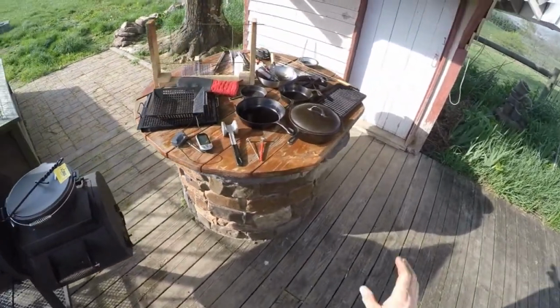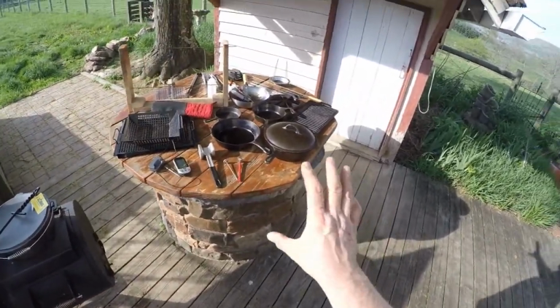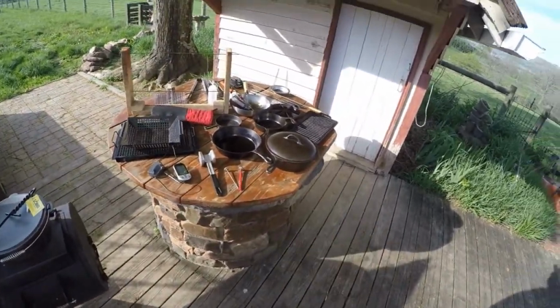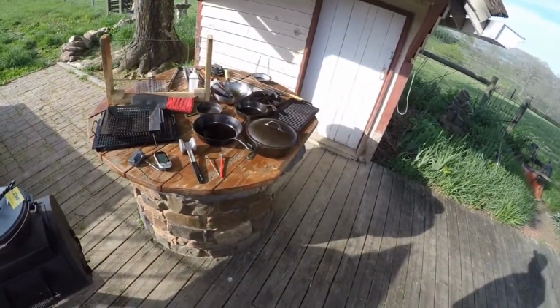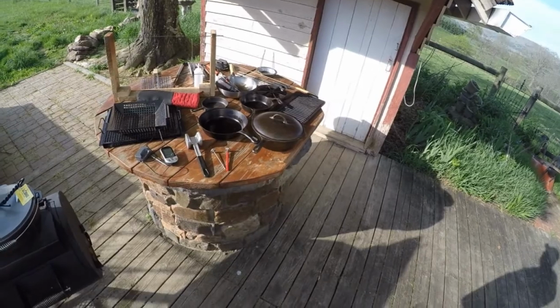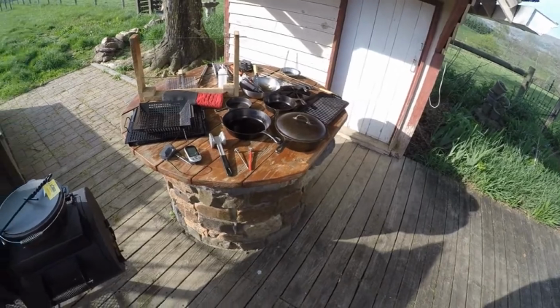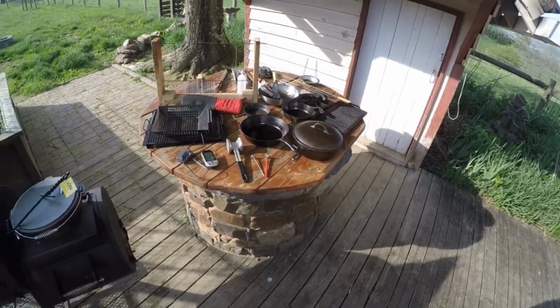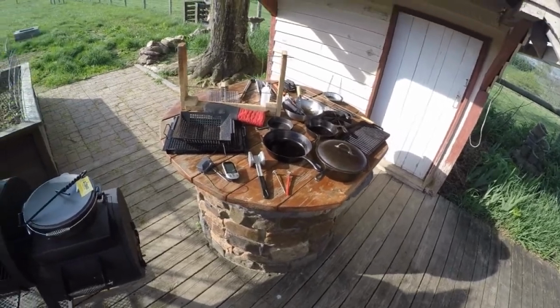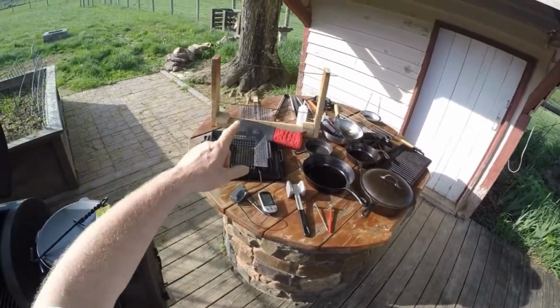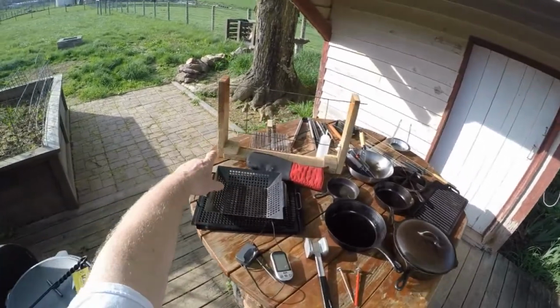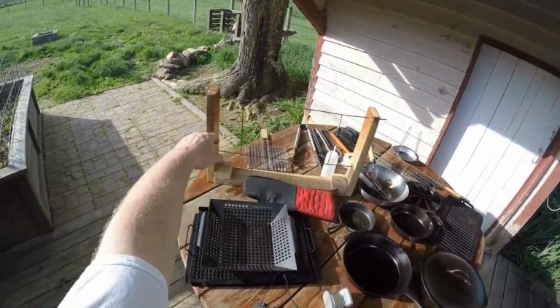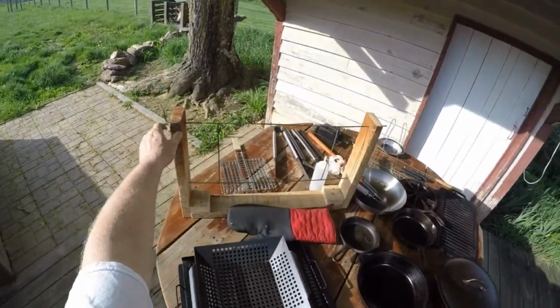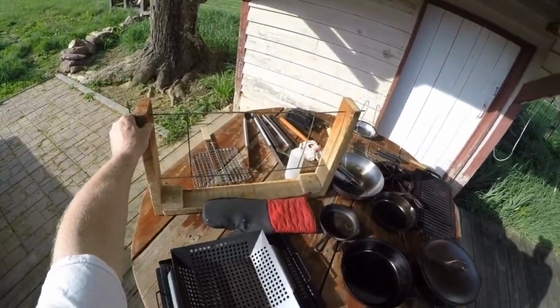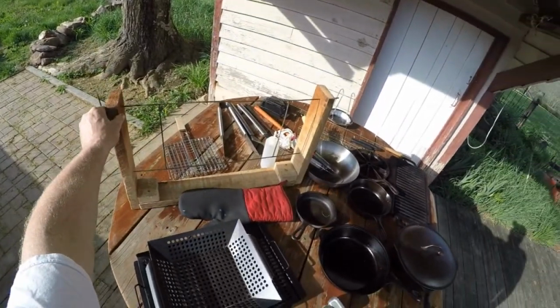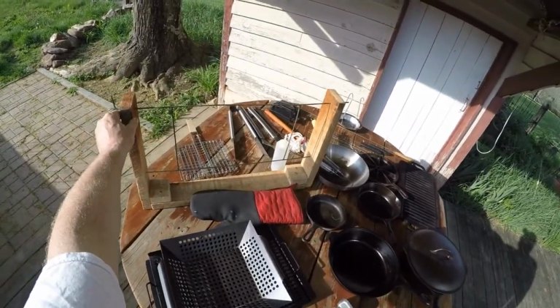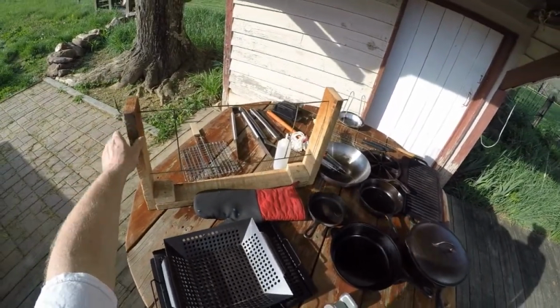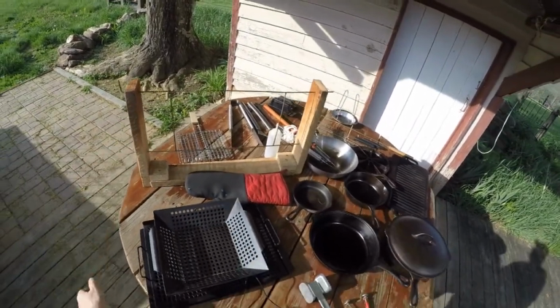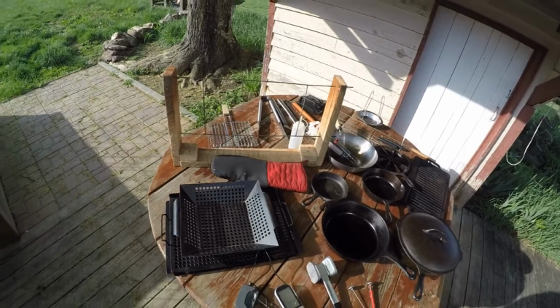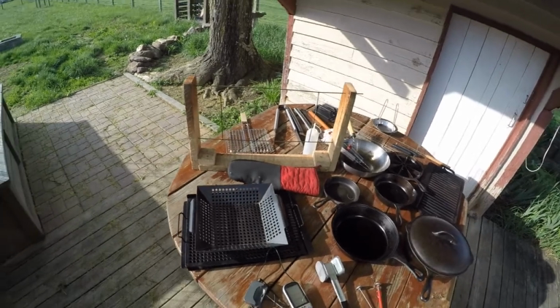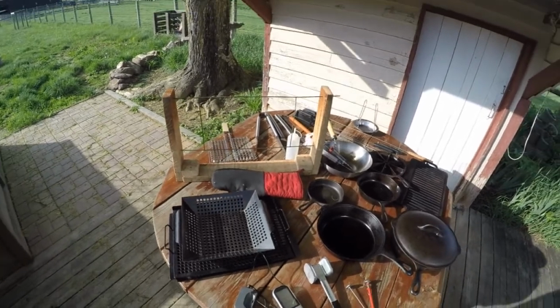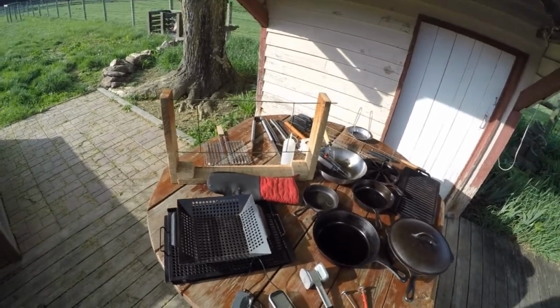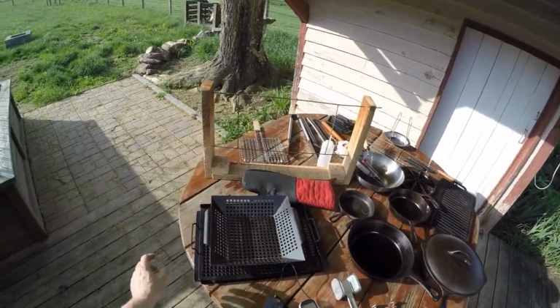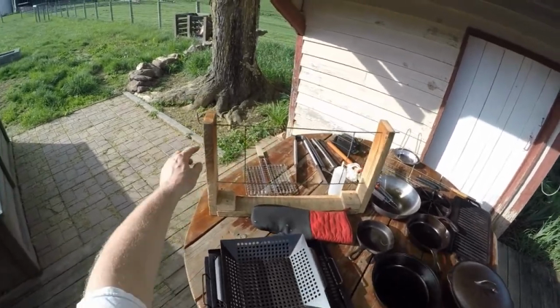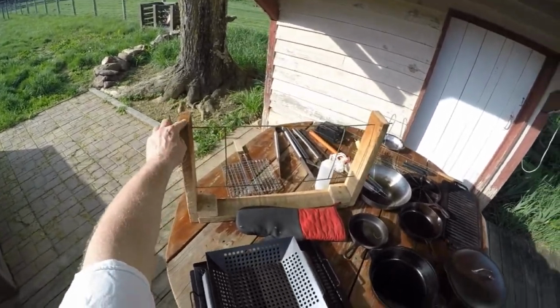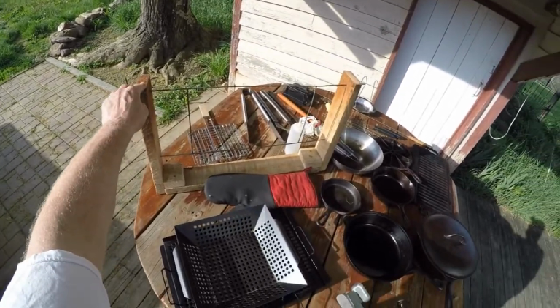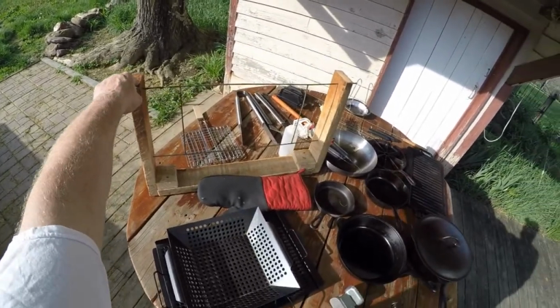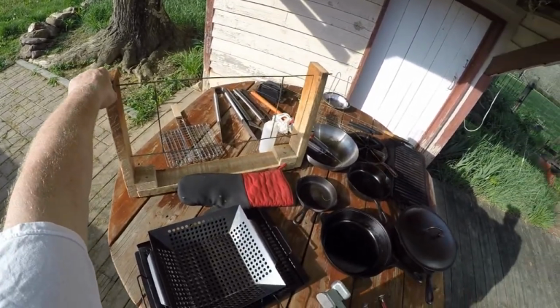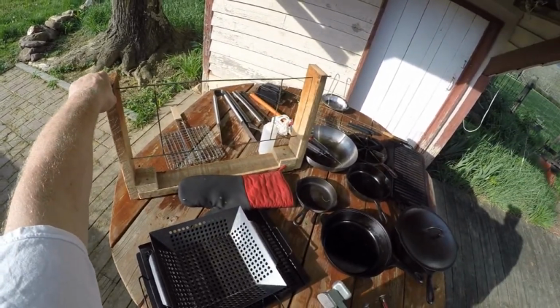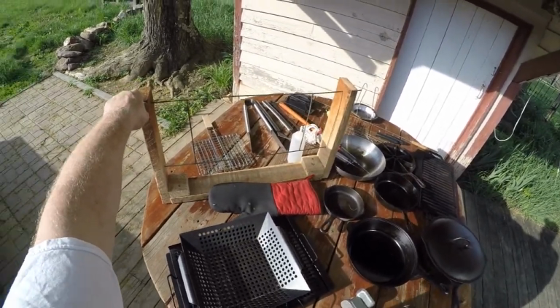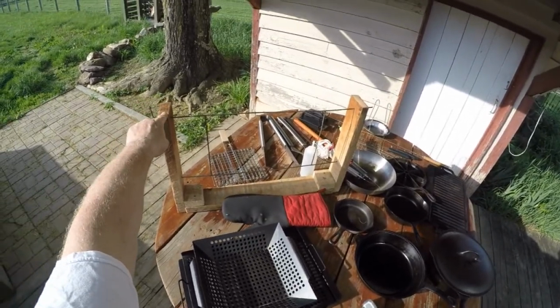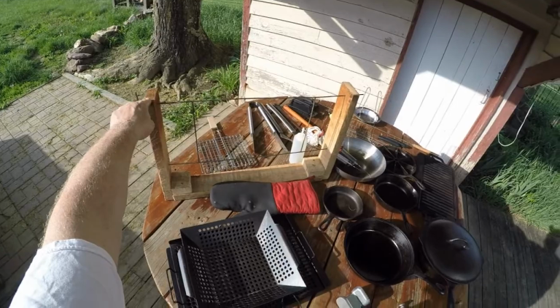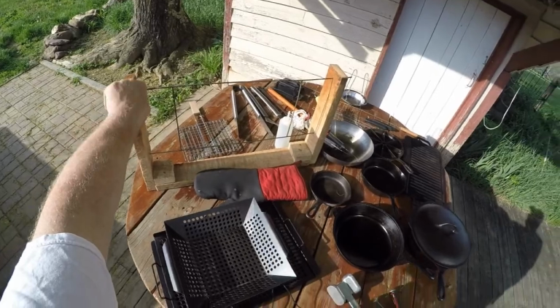Here's some of the other things that I use. This here is a bratwurst sausage and jerky smoker that I made. If you look at my bratwurst video you can see how to make that.